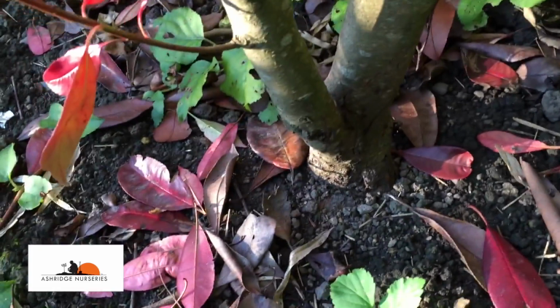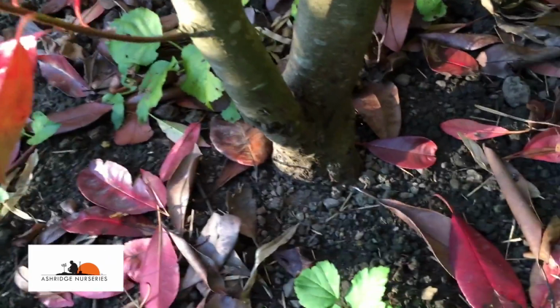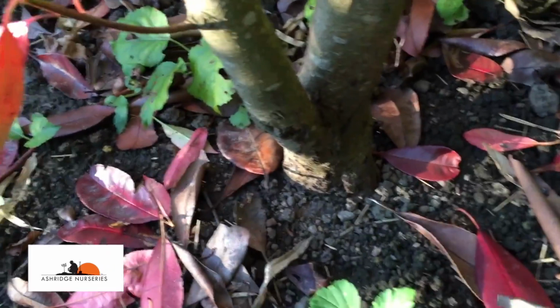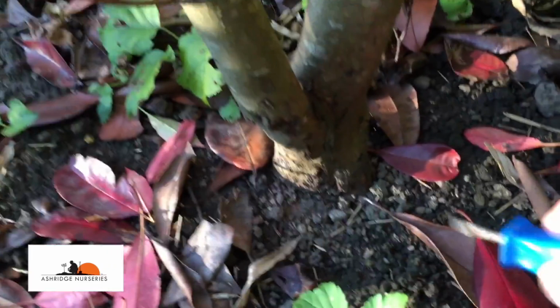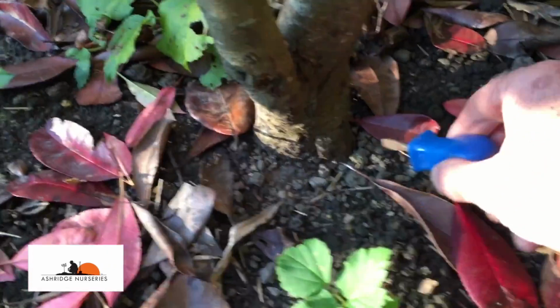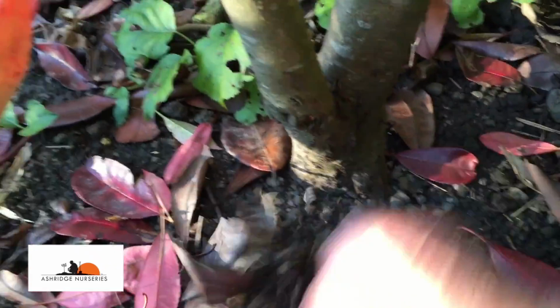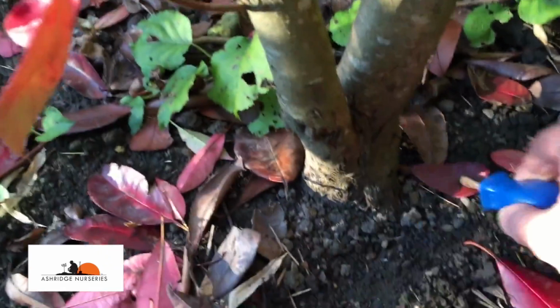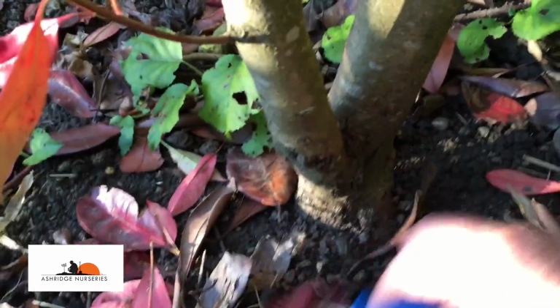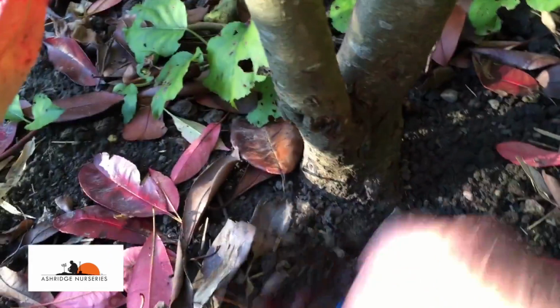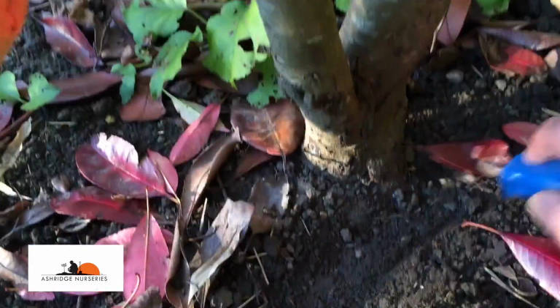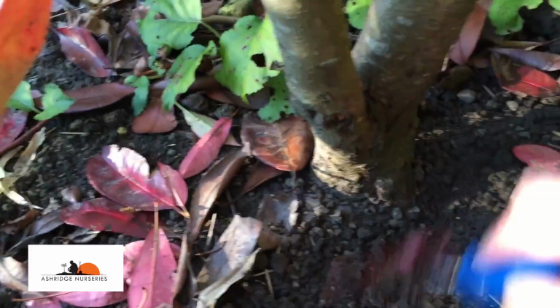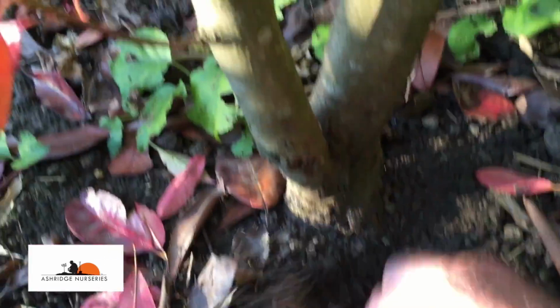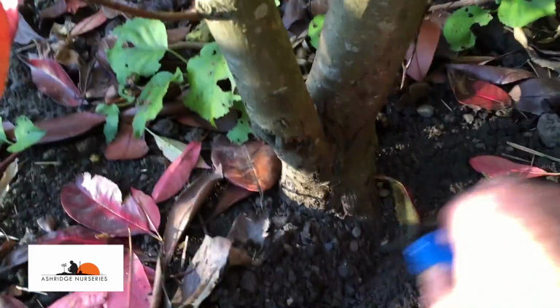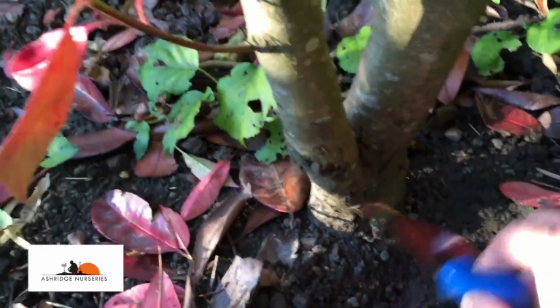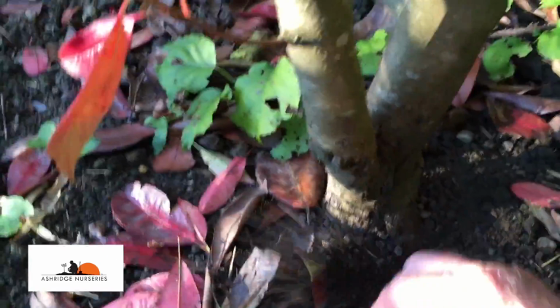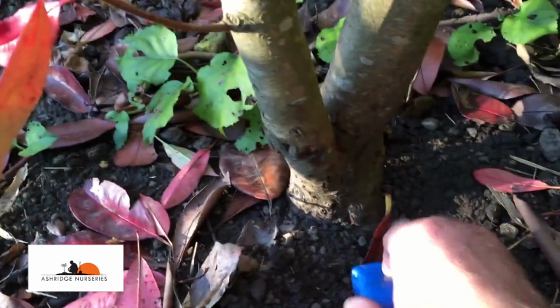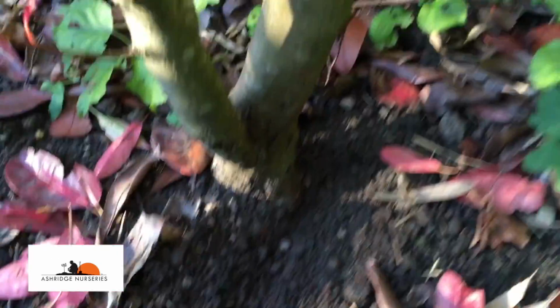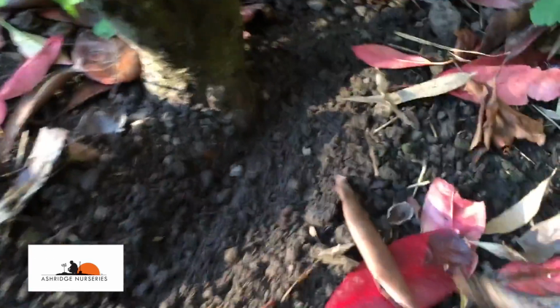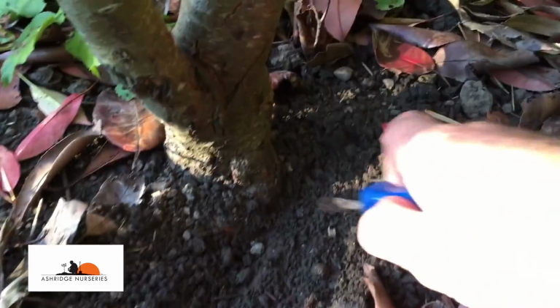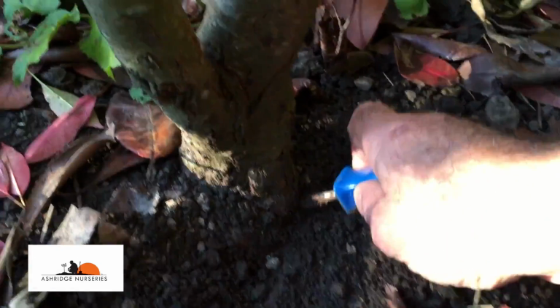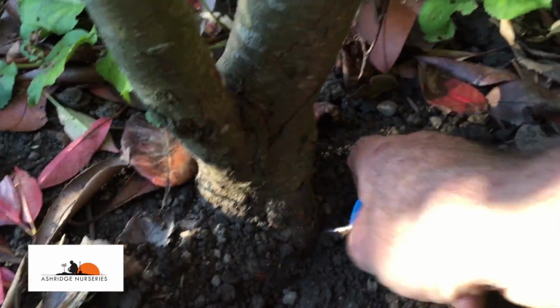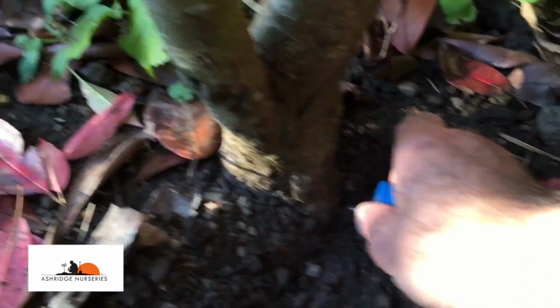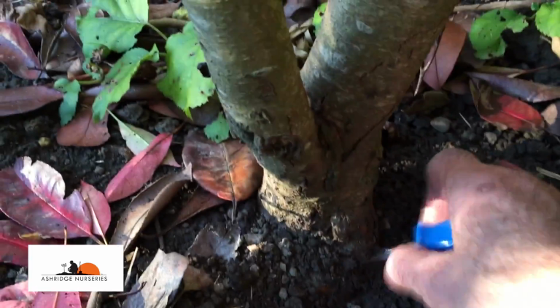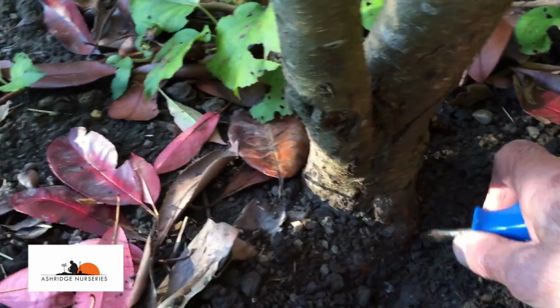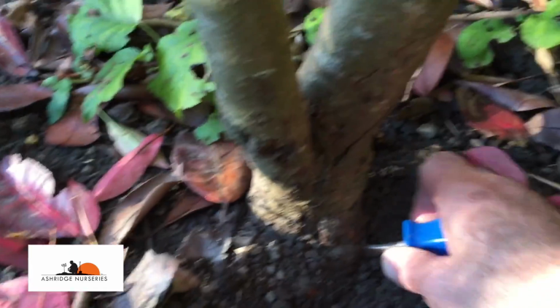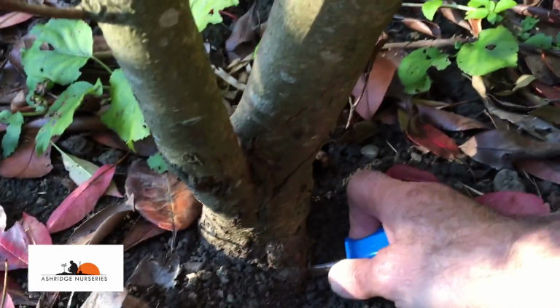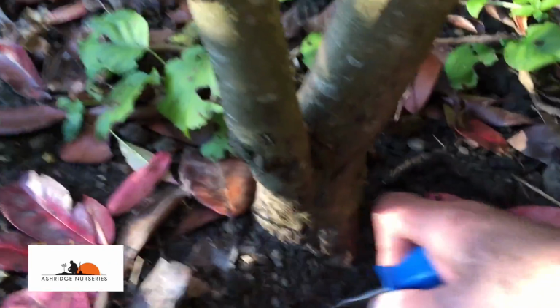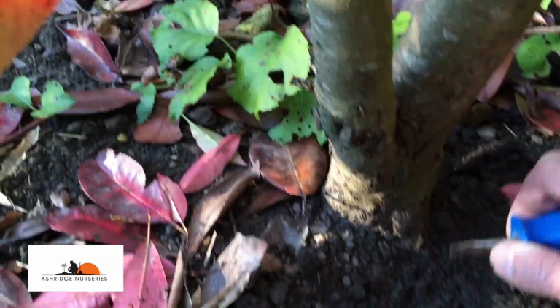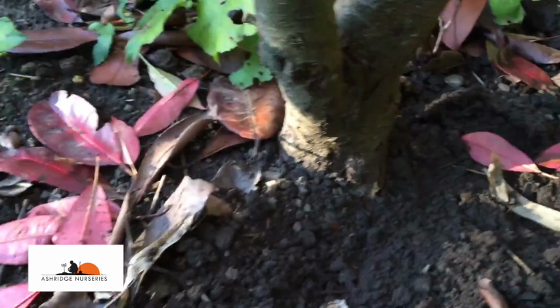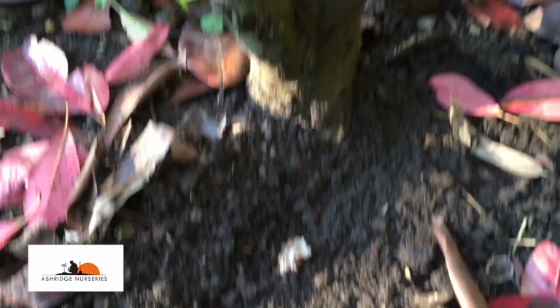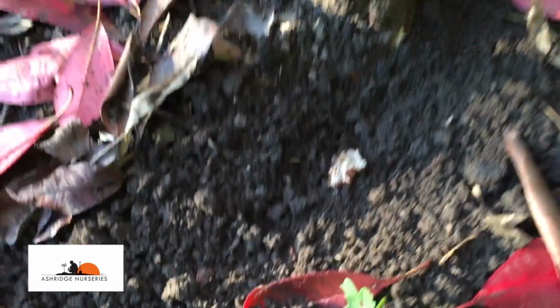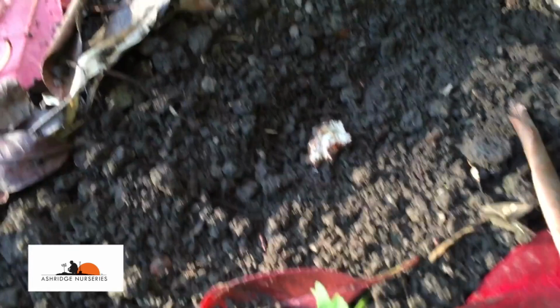About the only absolutely certain test for honey fungus is to scrape away the soil at the base of the plant, and when you've got down about half an inch, to lever off some of the bark — and bingo.